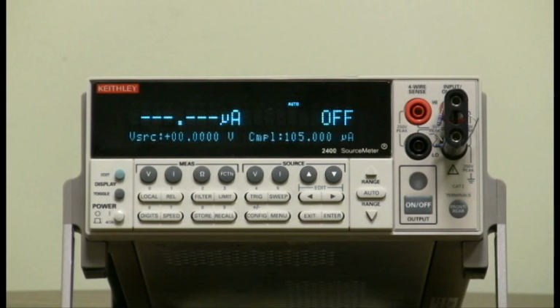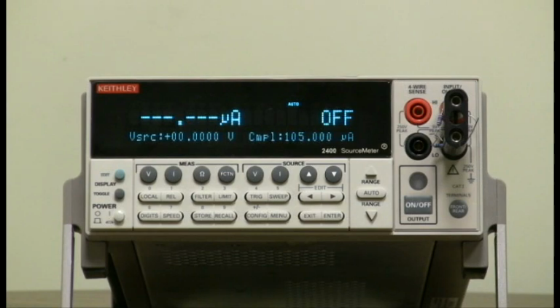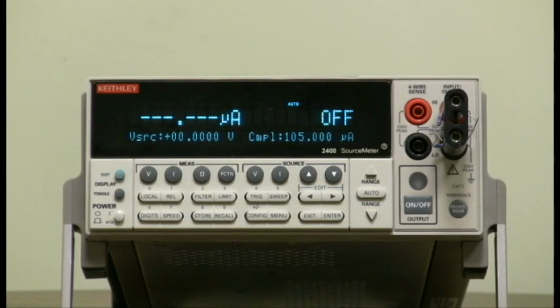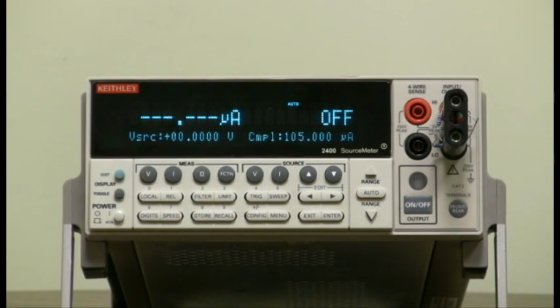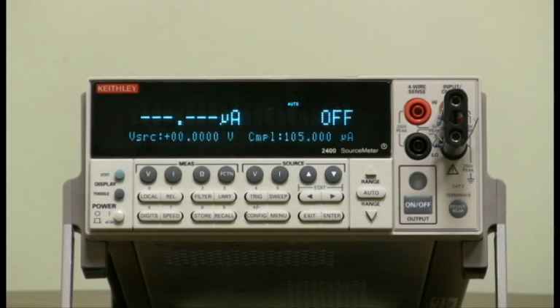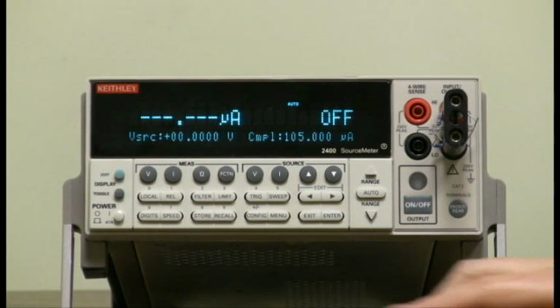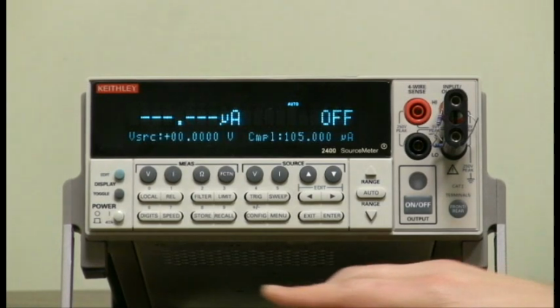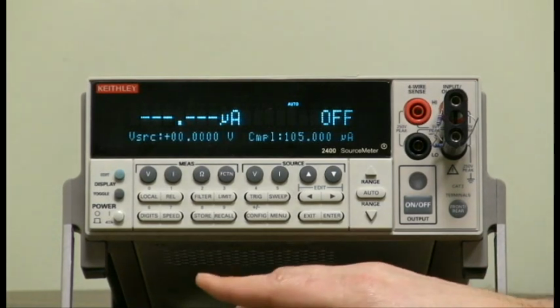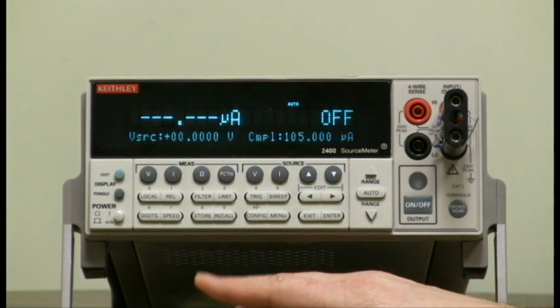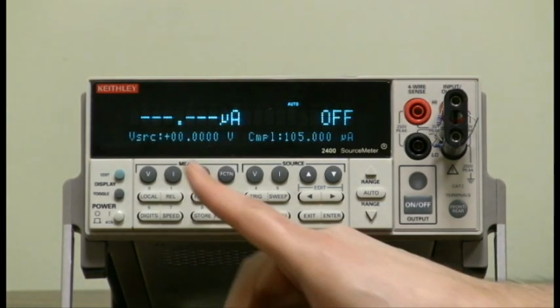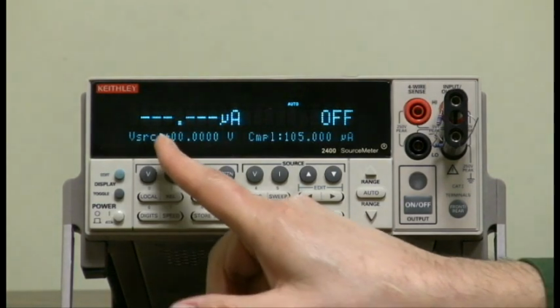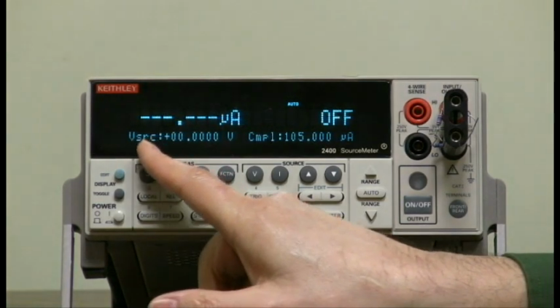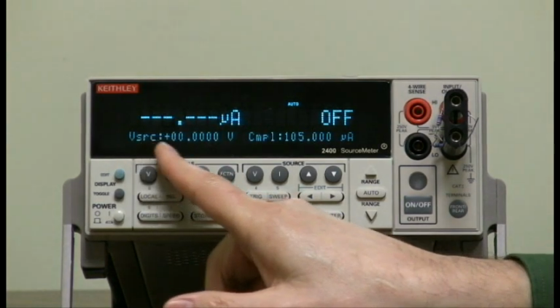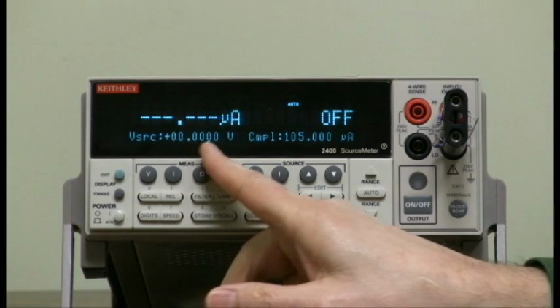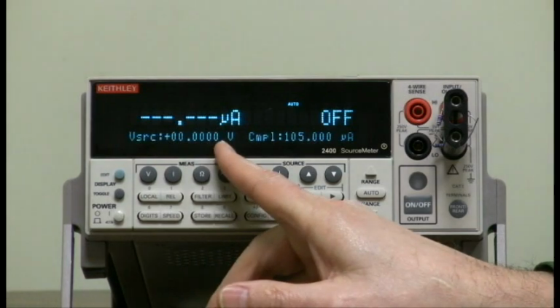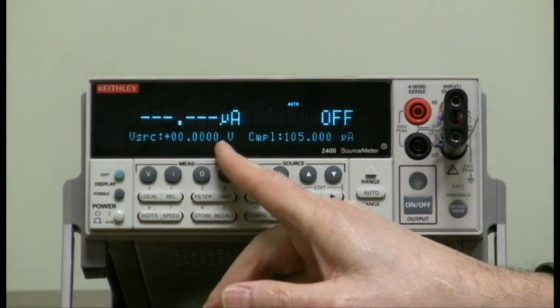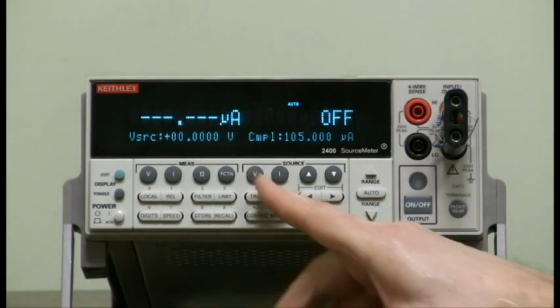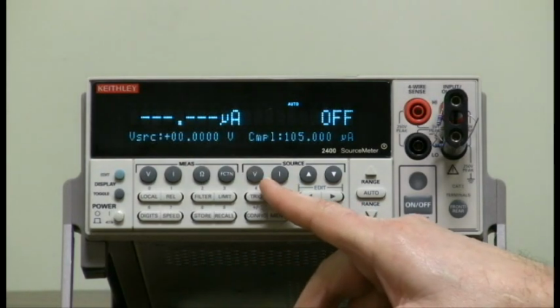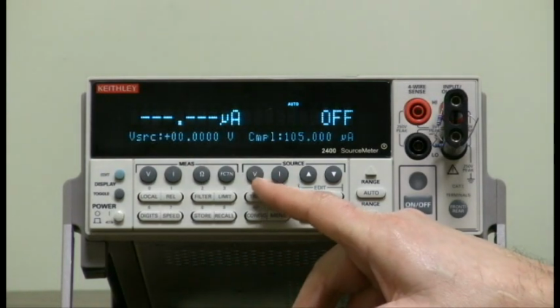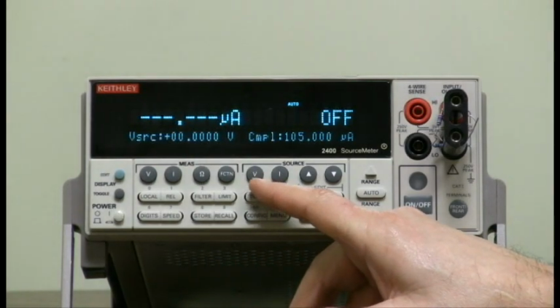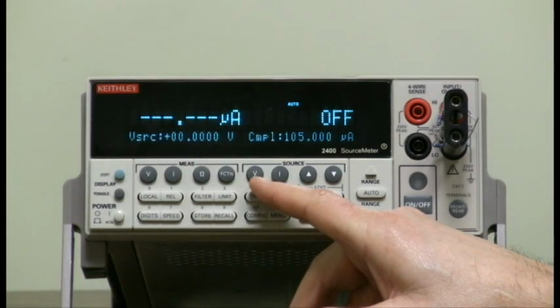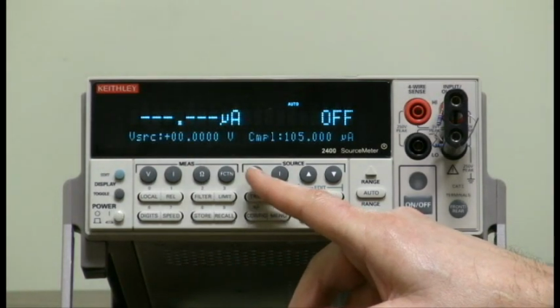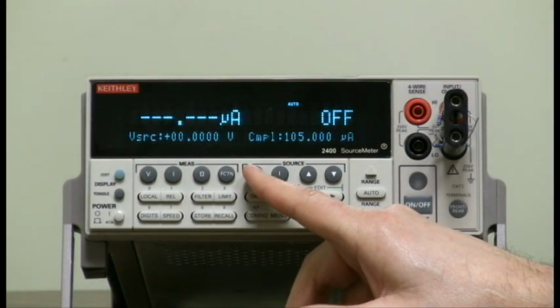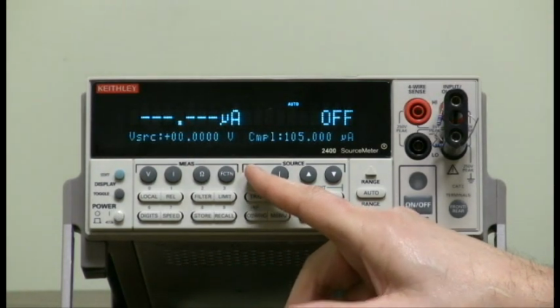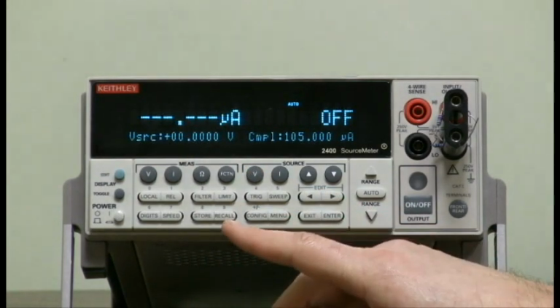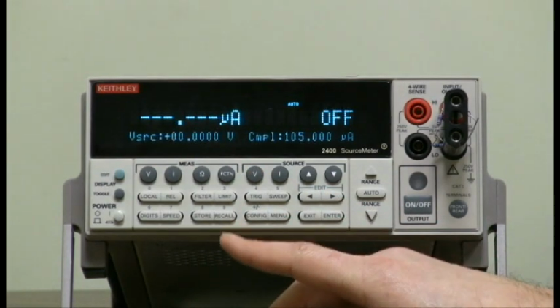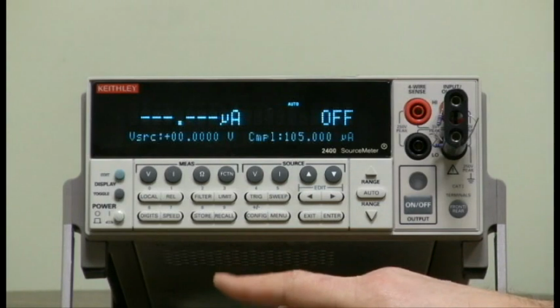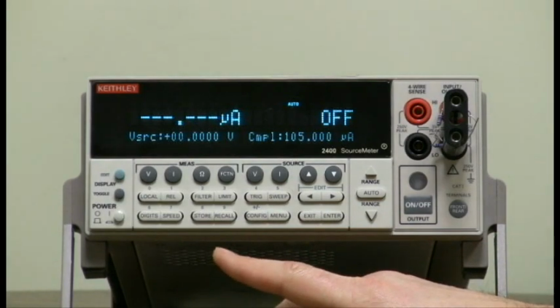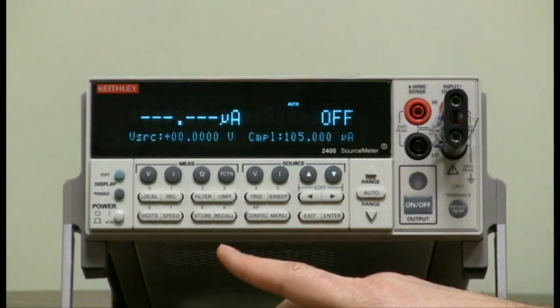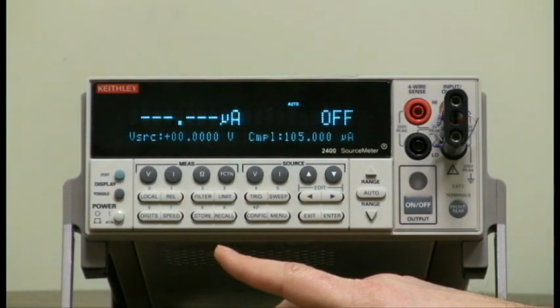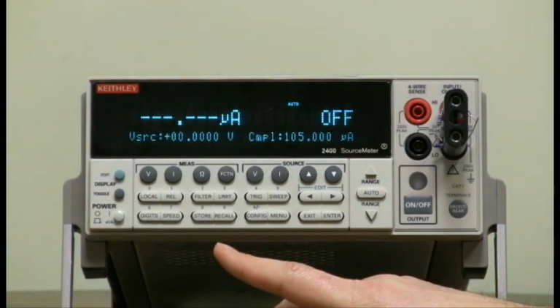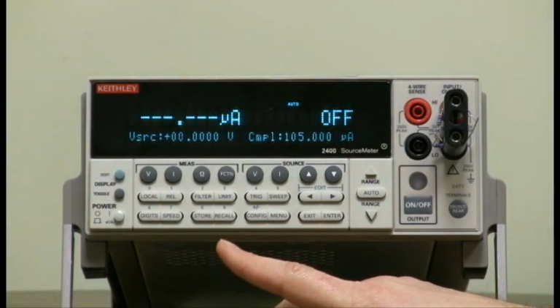After power-up or default conditions, you will notice that it is set to source voltage already, so we don't have to press the source V button. So let's set up a sweep.